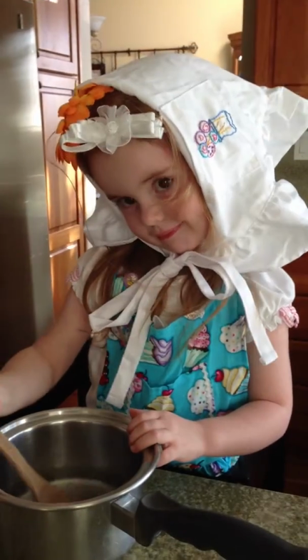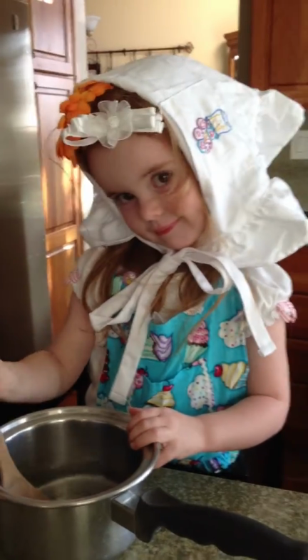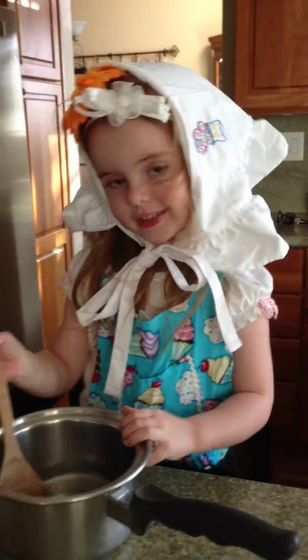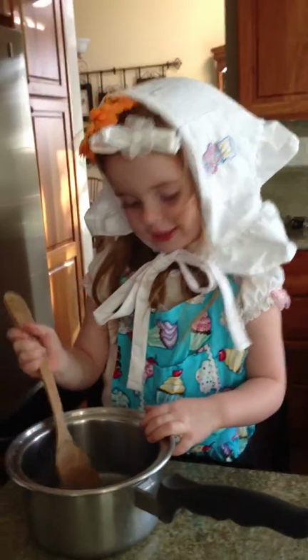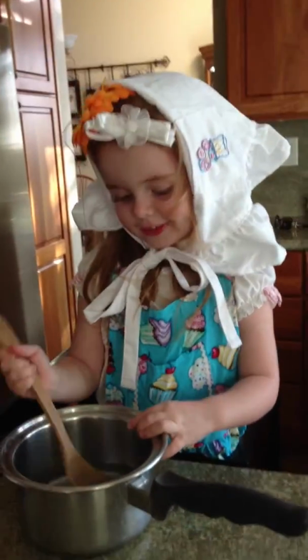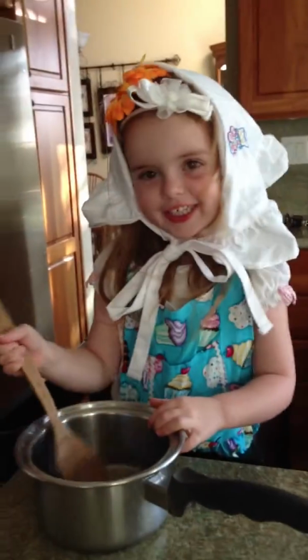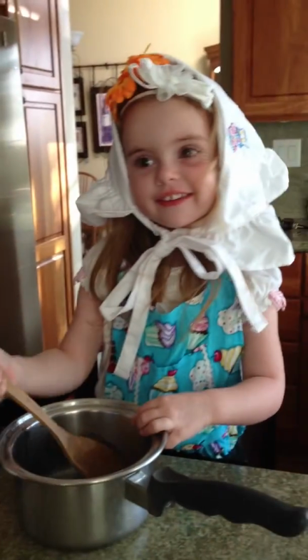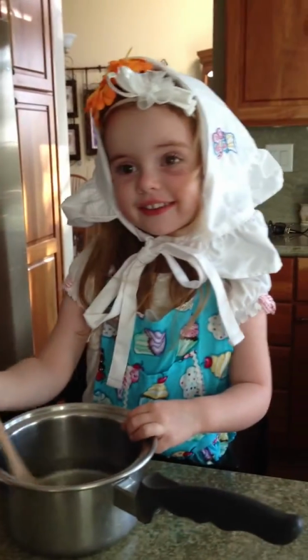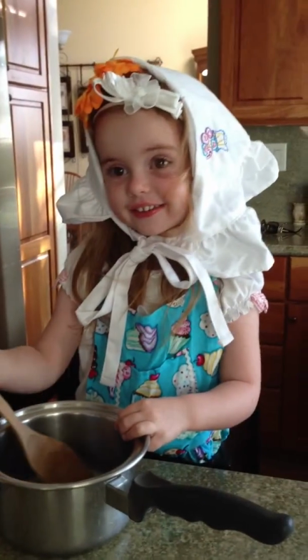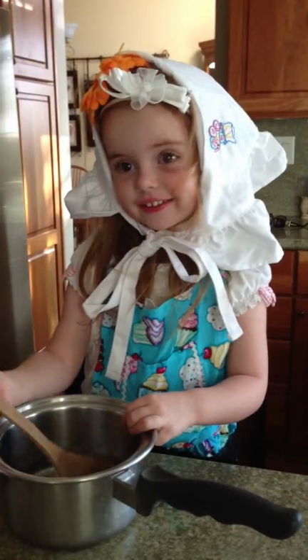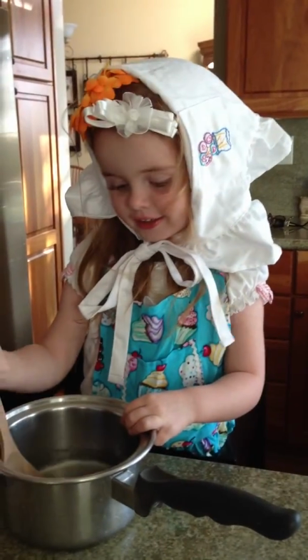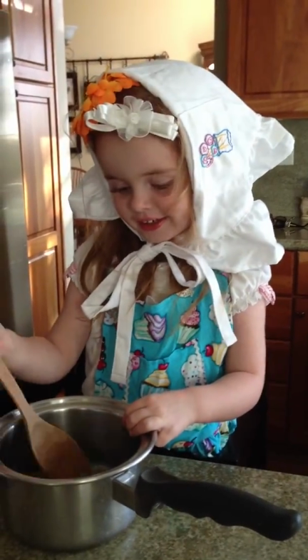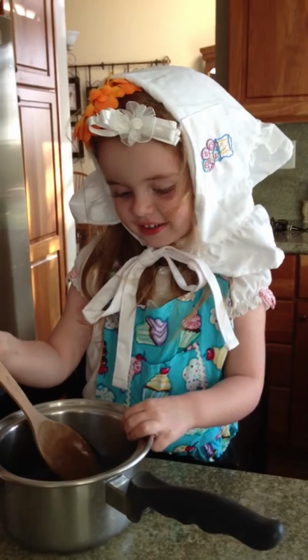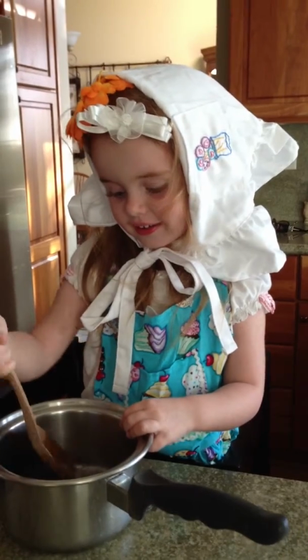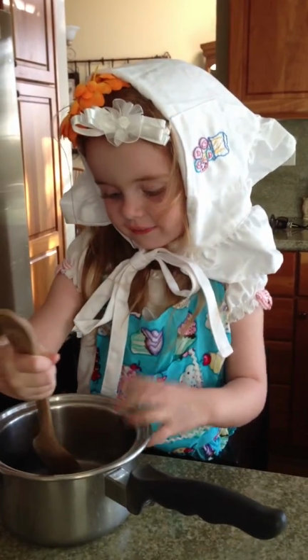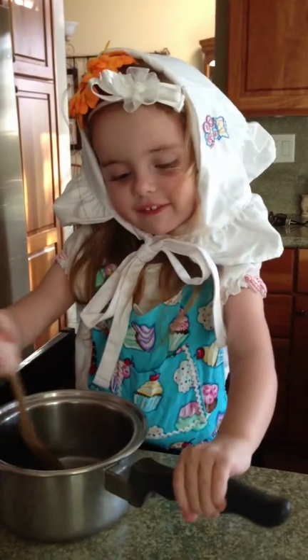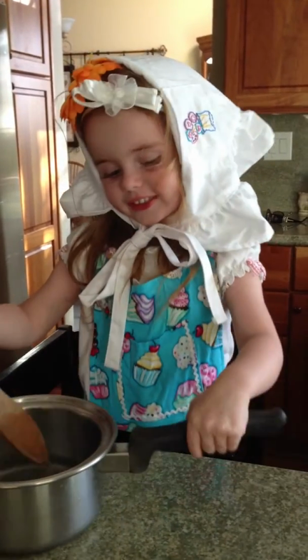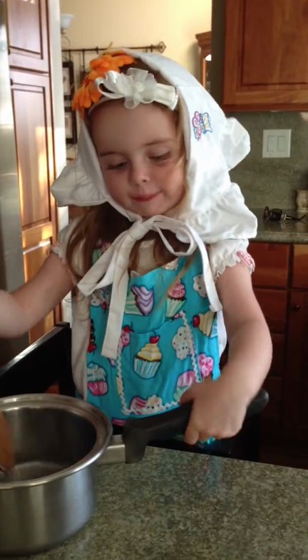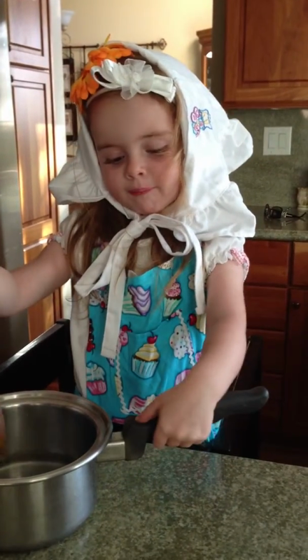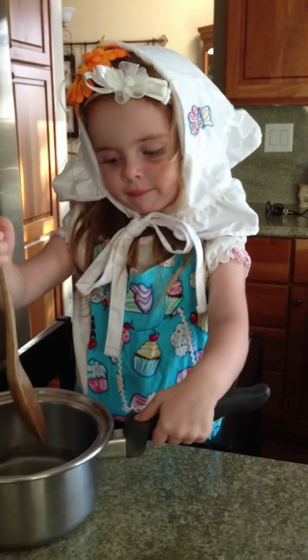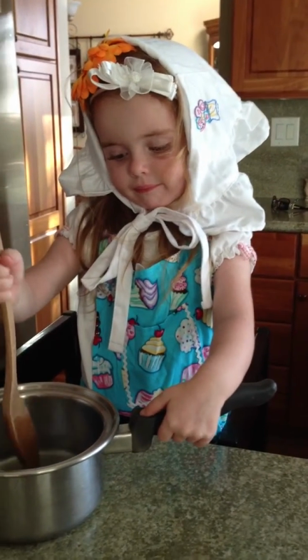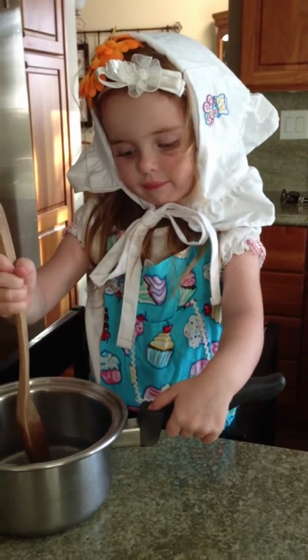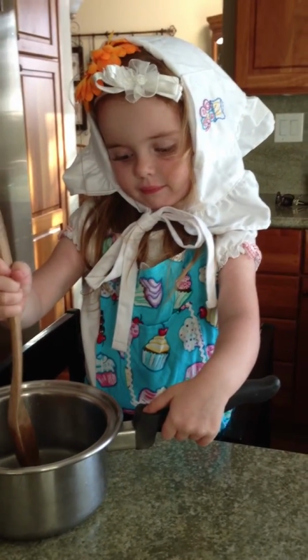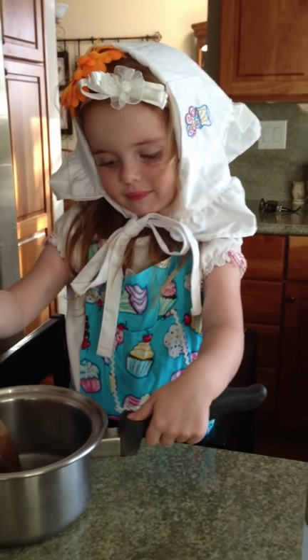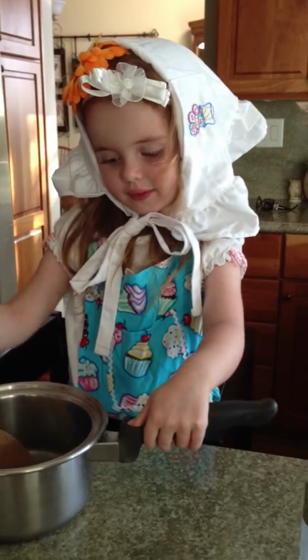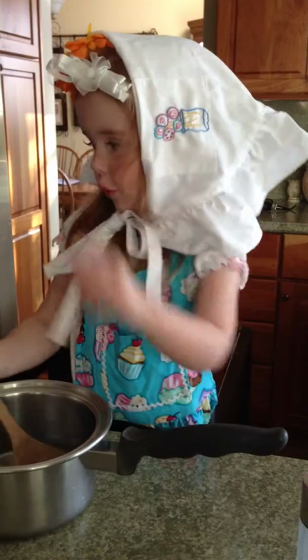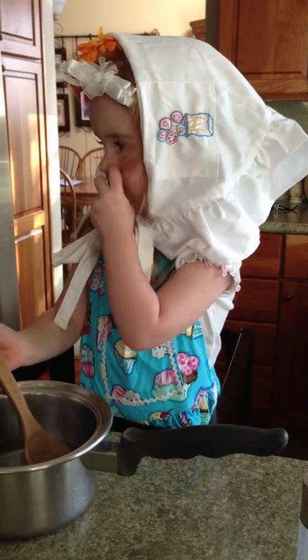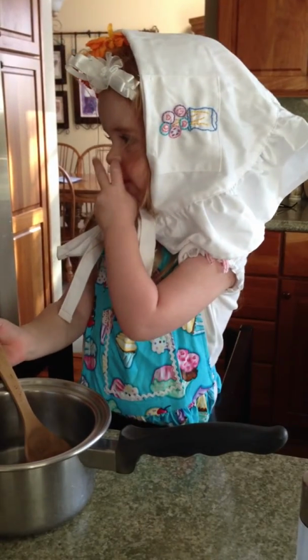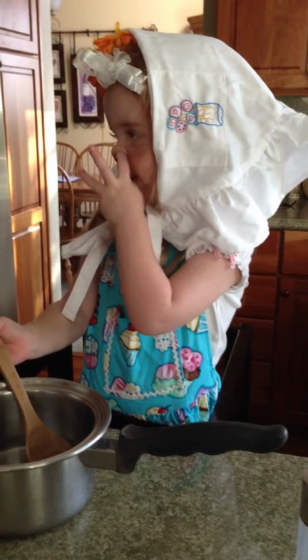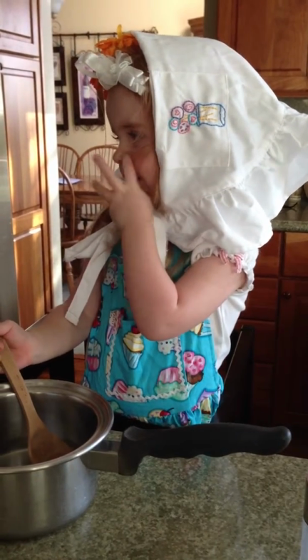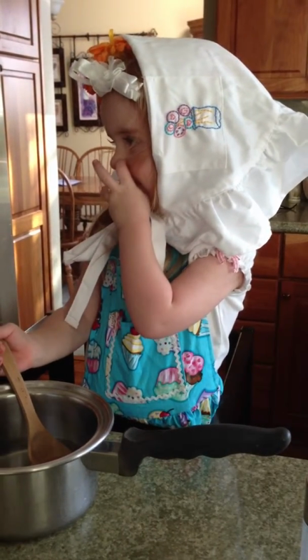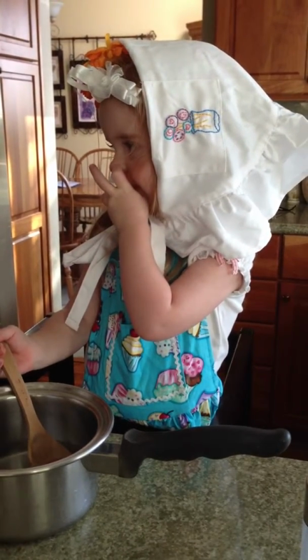Hey Avery, what are you doing? I'm cooking. You're cooking? What are you mixing there? What is this, Mom? It looks like it's water. Water. Are you helping Daddy by mixing the water?